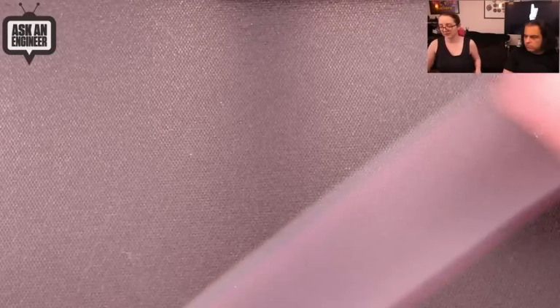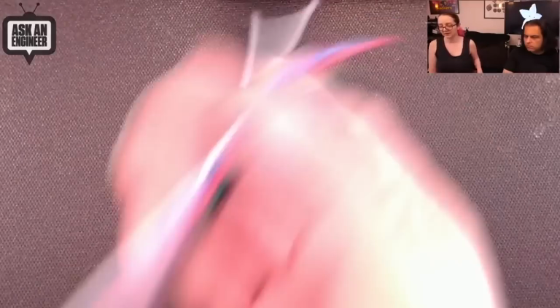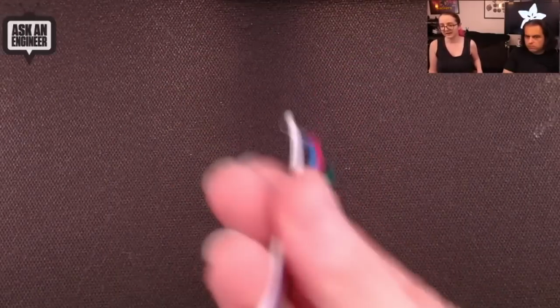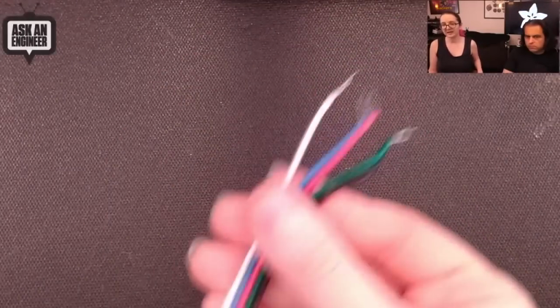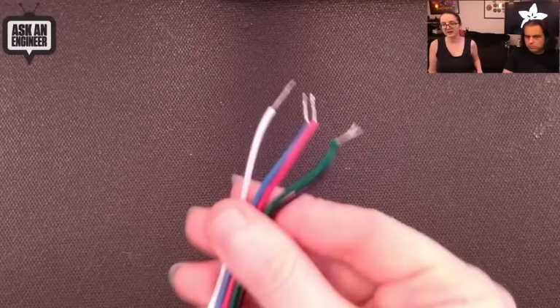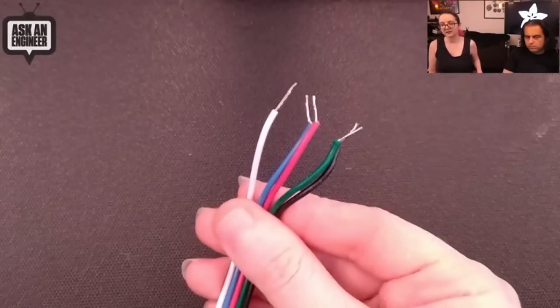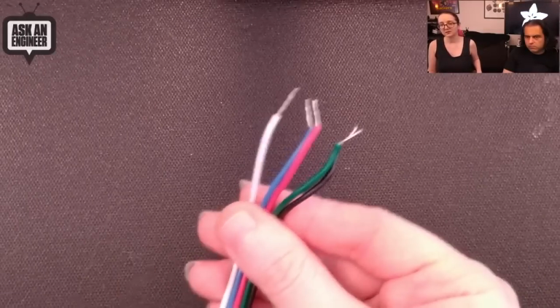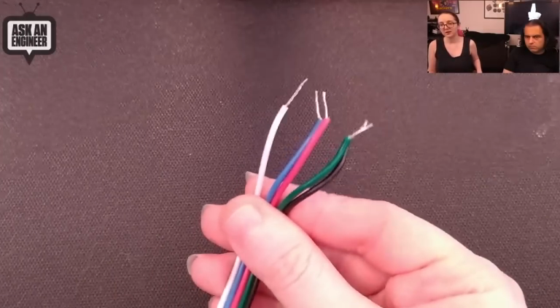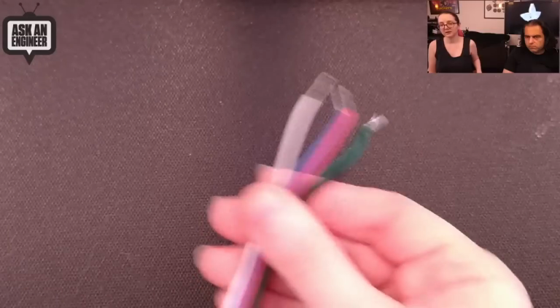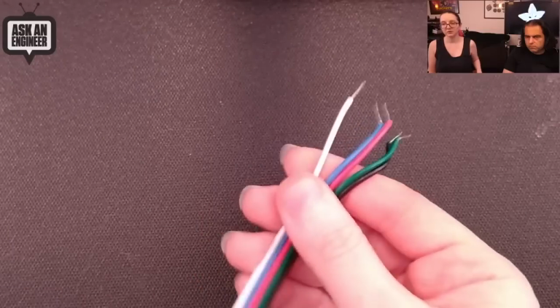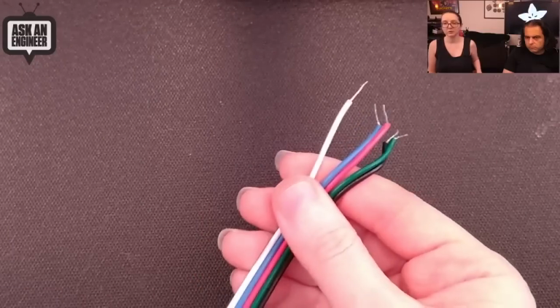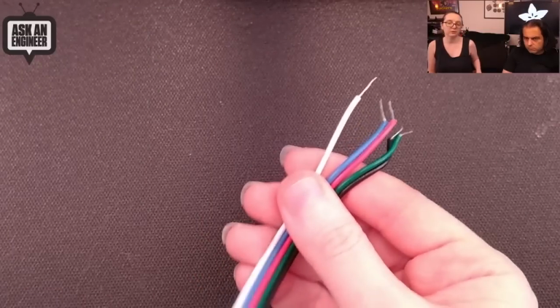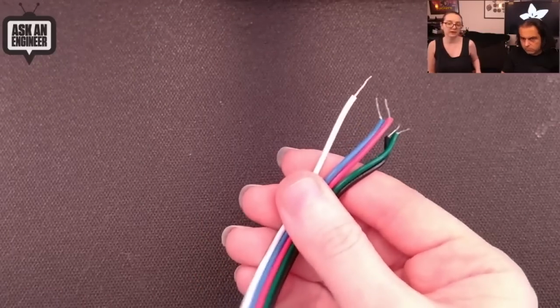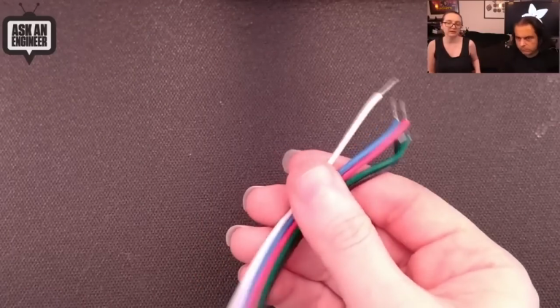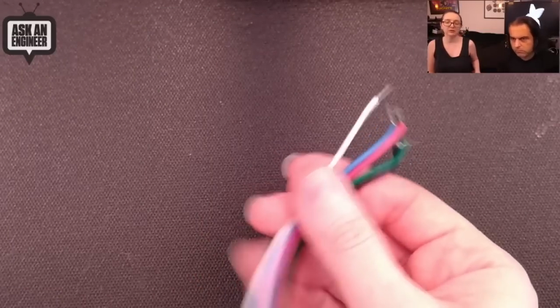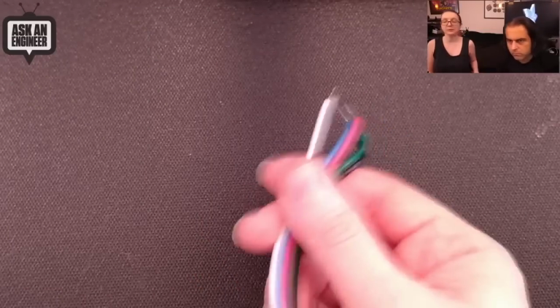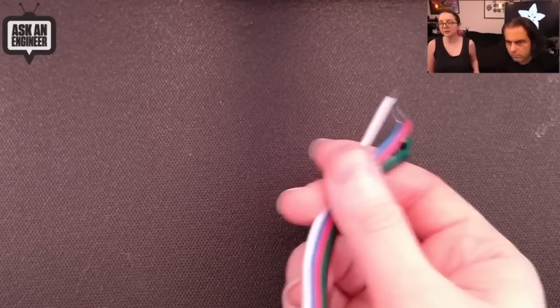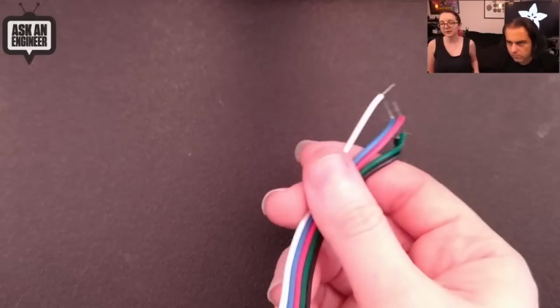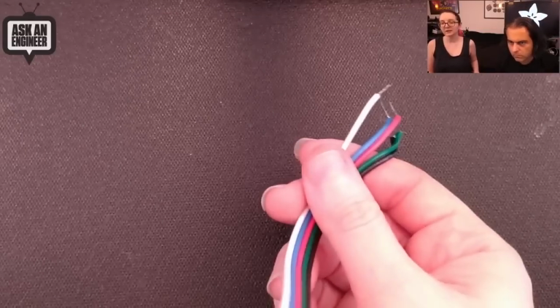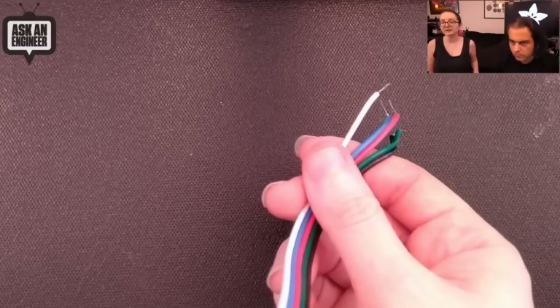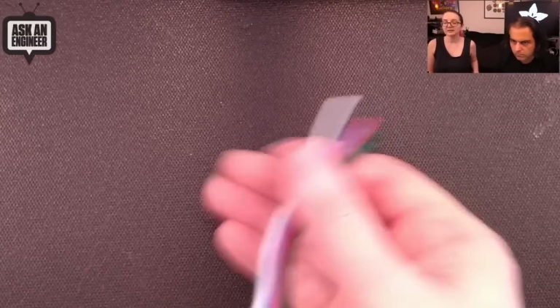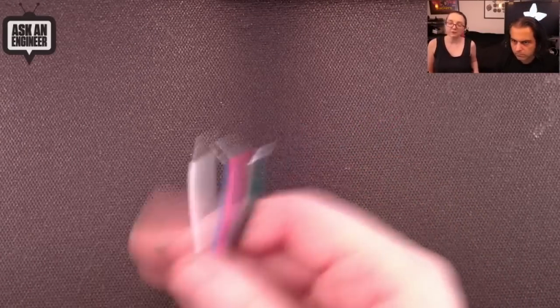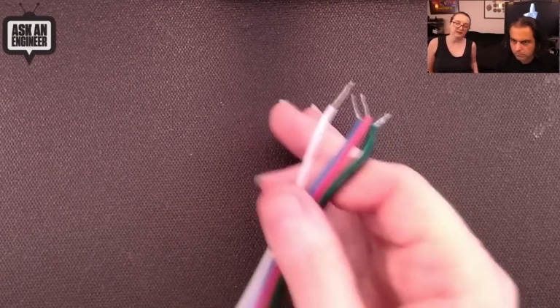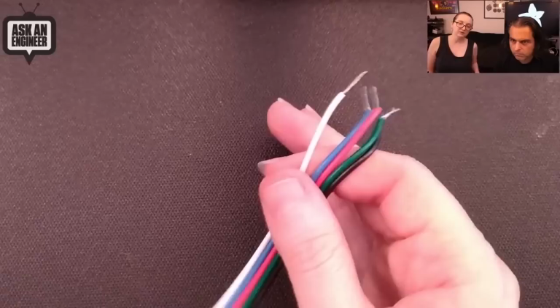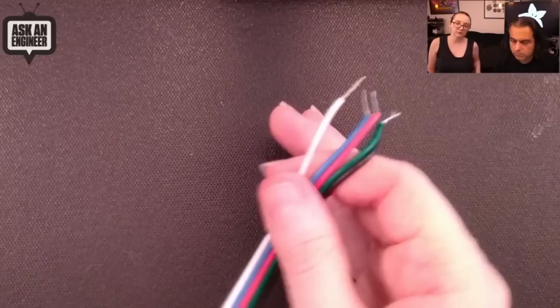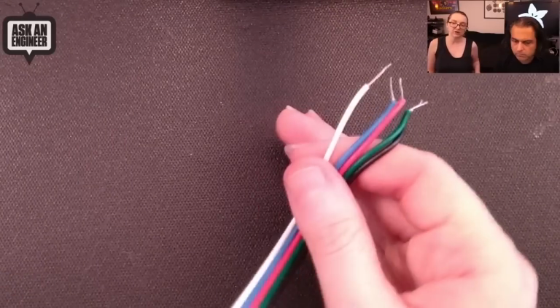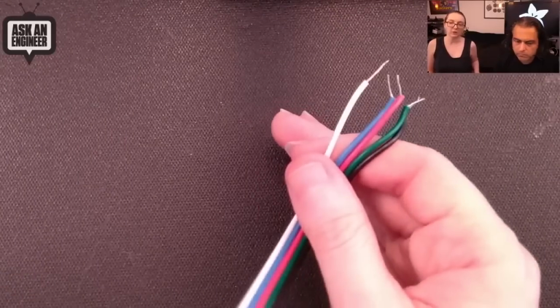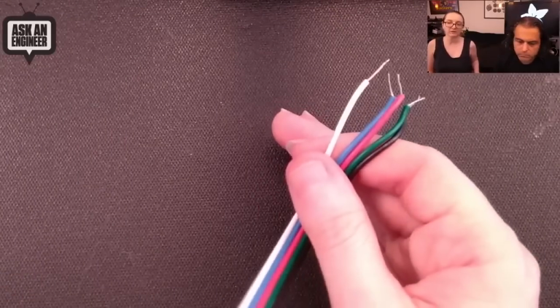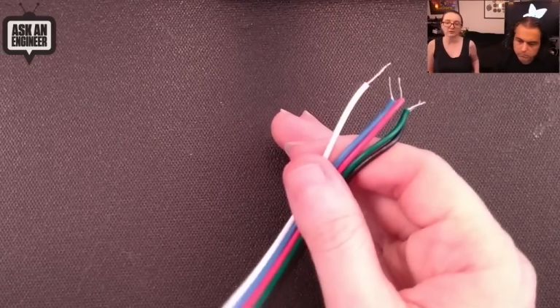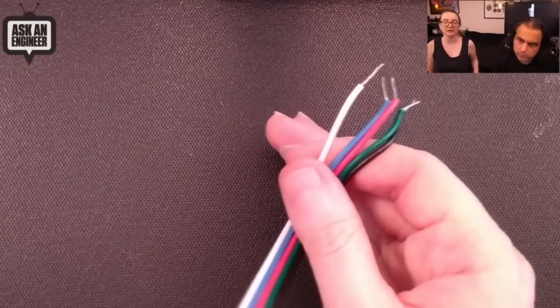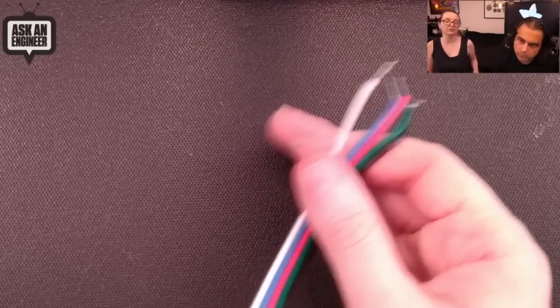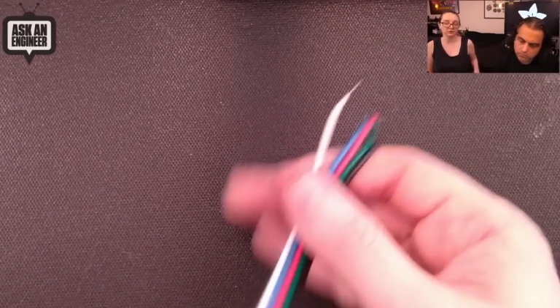As a reminder, it's a 12 volt analog LED strip. You'll have to PWM the LEDs, and all the LEDs on the strip change at once — so you cannot individually address them.